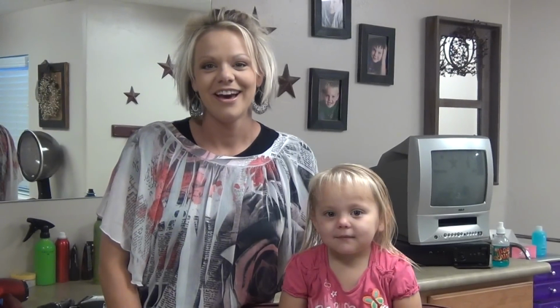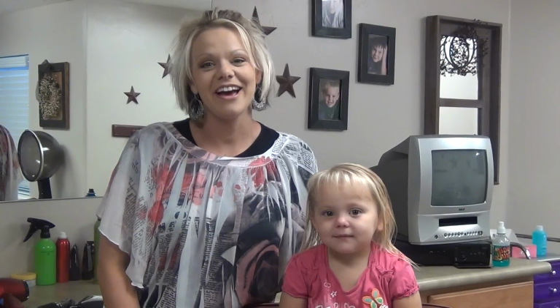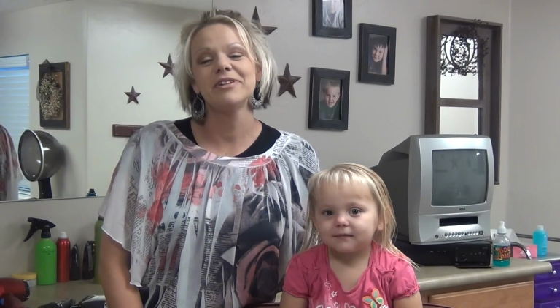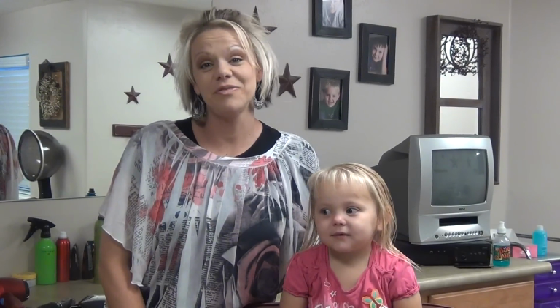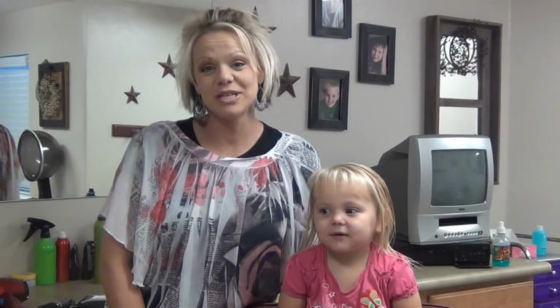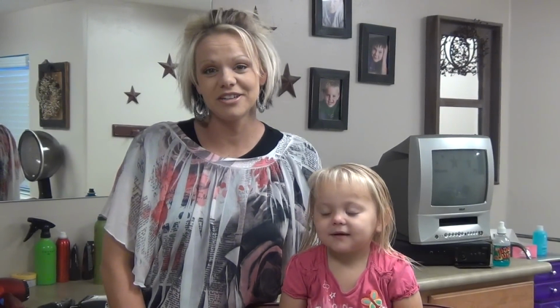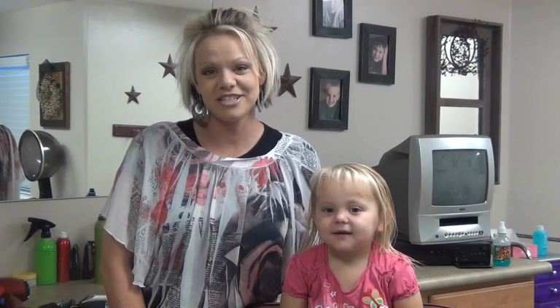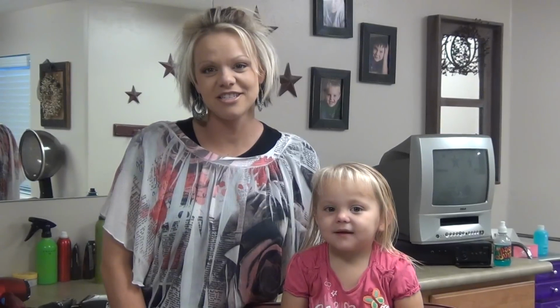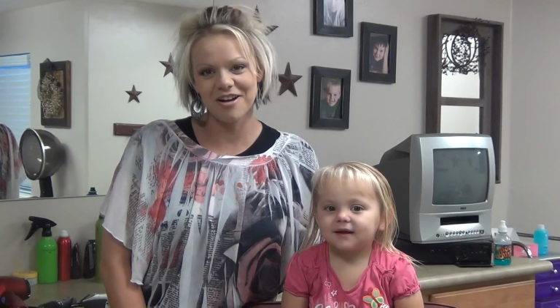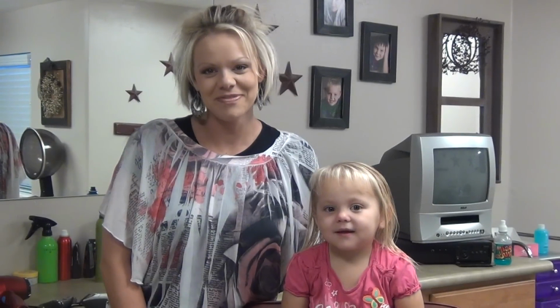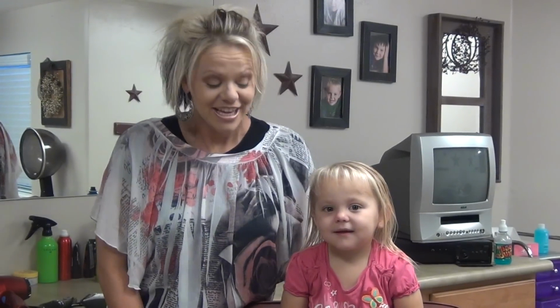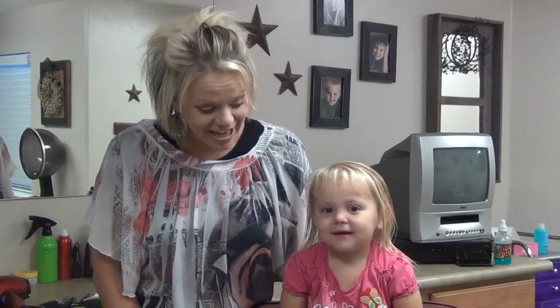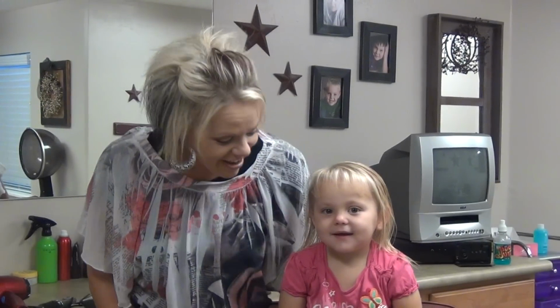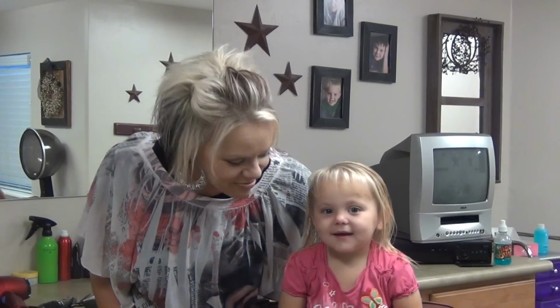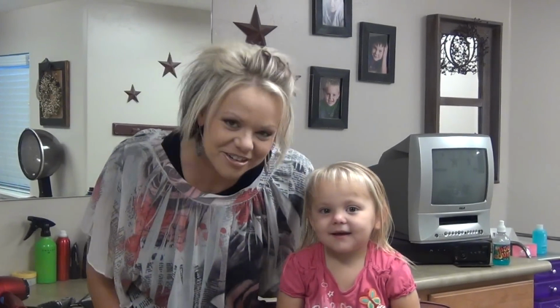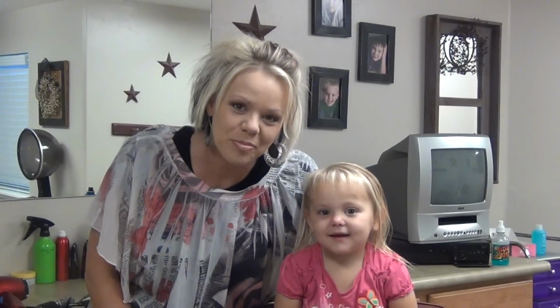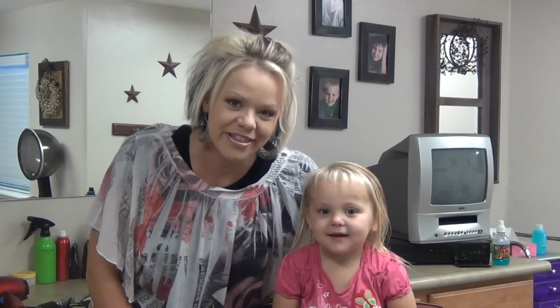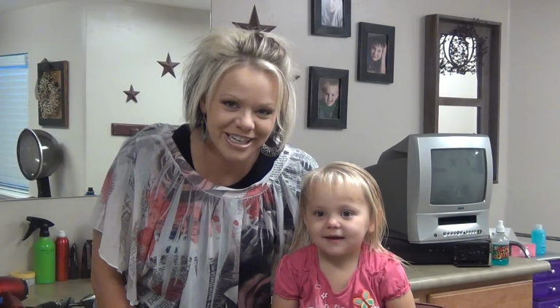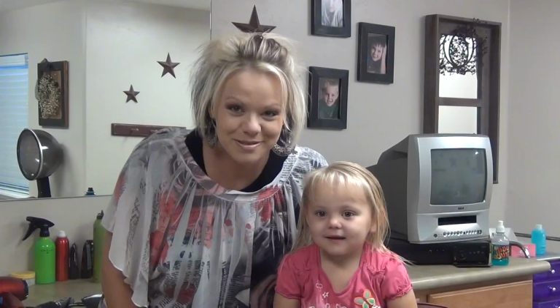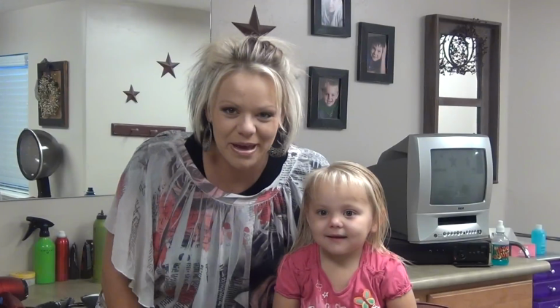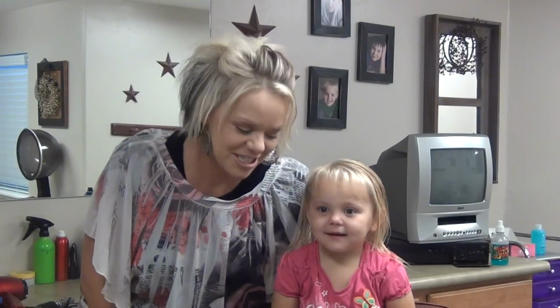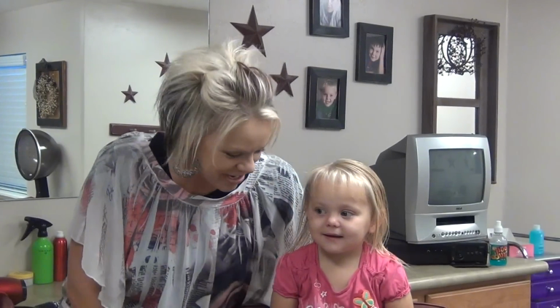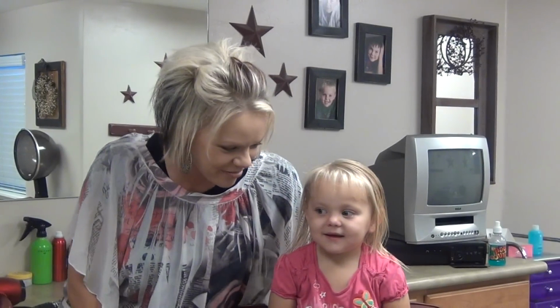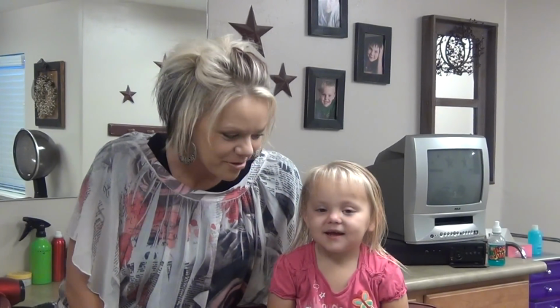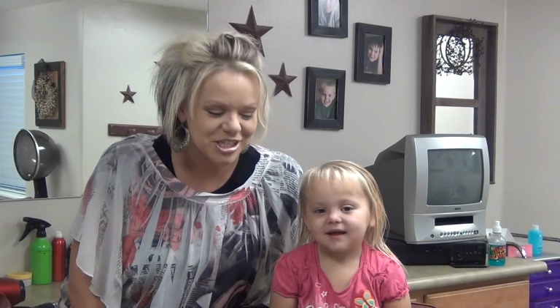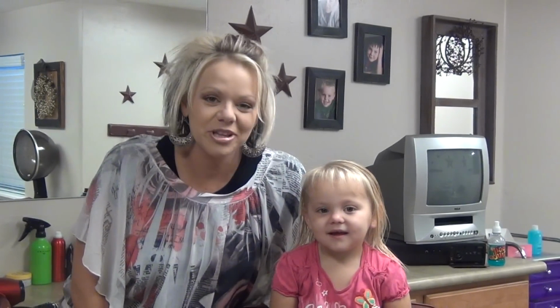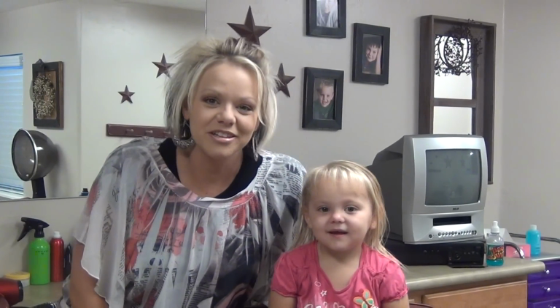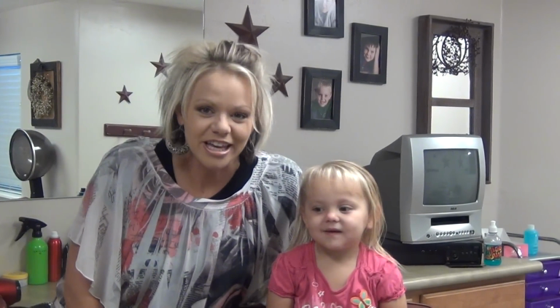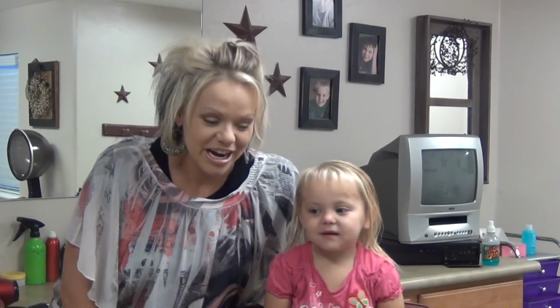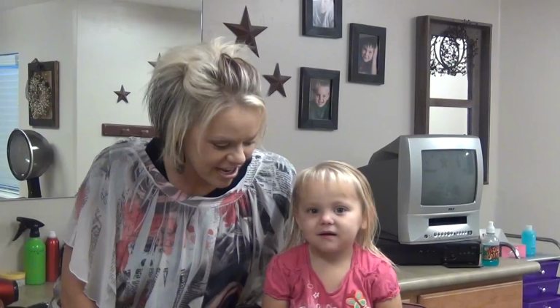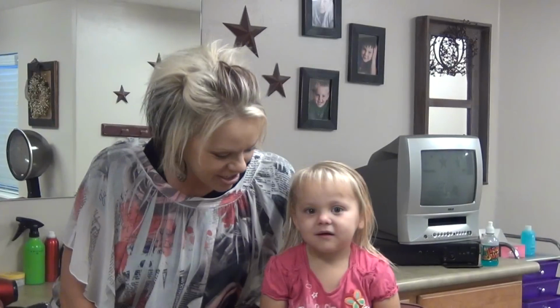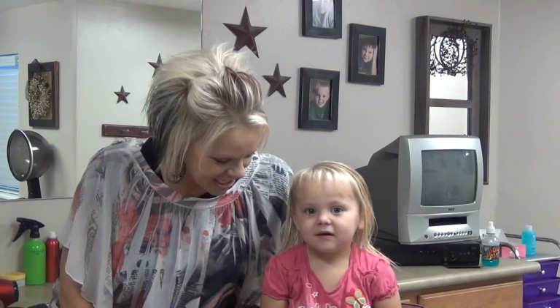Hi, I am Rordonna from BoysAndGirlsHairStyles.com. Today I have my little girl Braylon — she's my baby, she's two and a half. We're going to show a little hairstyle on her today.